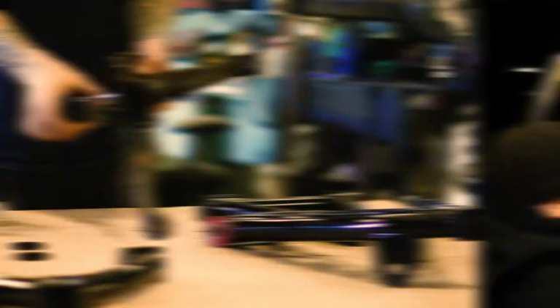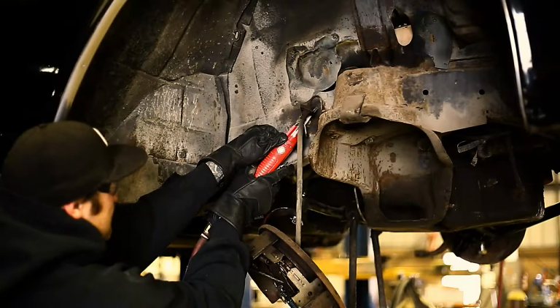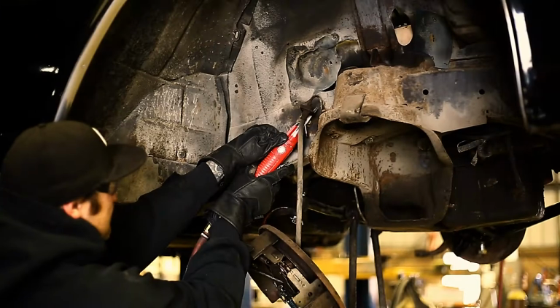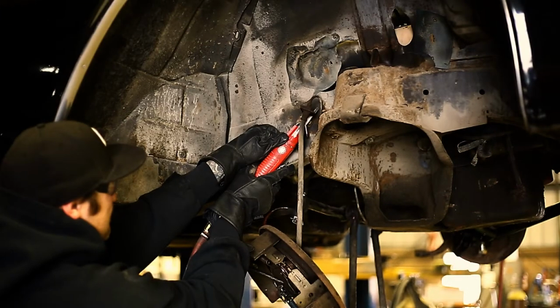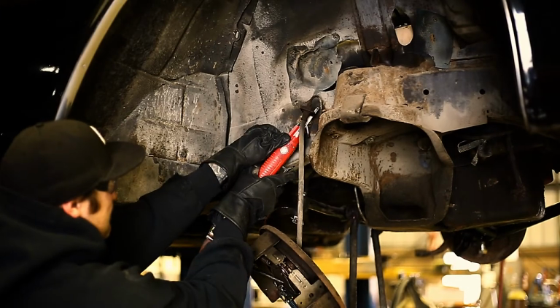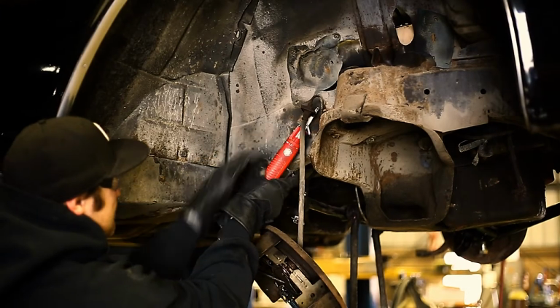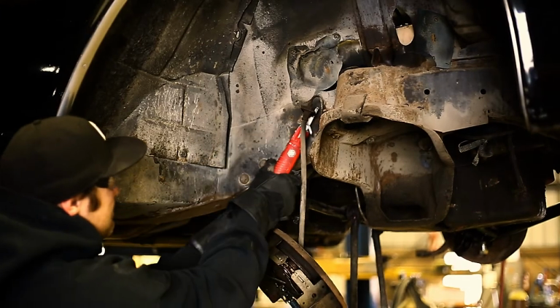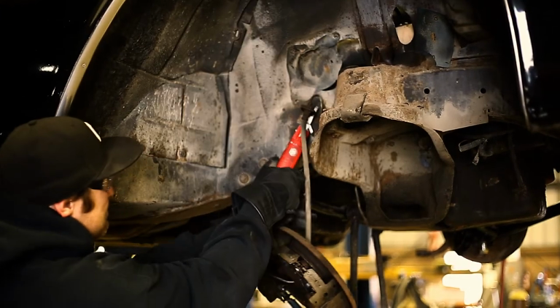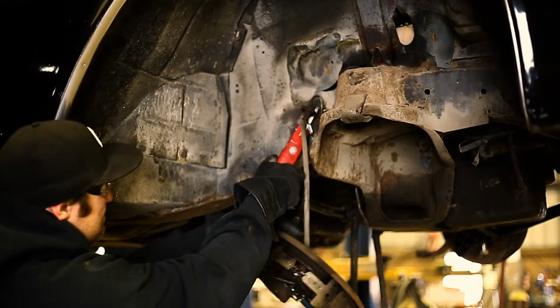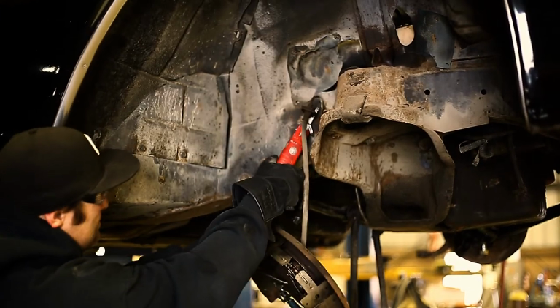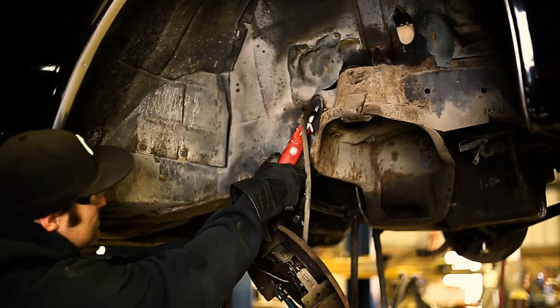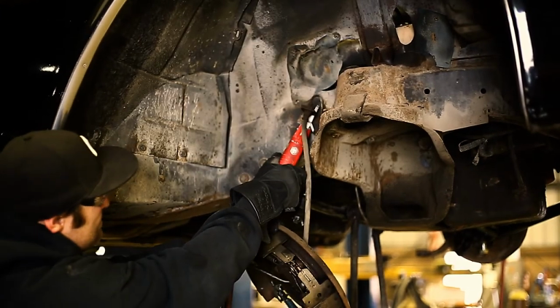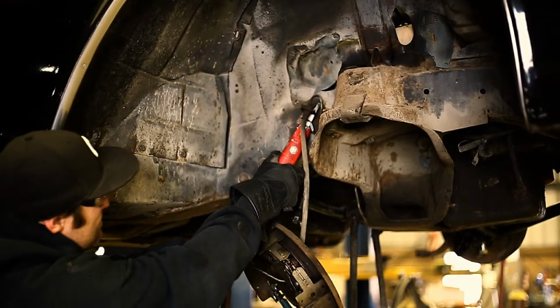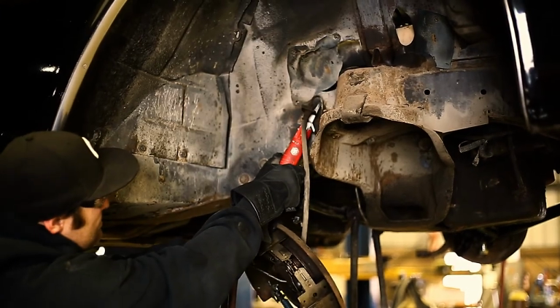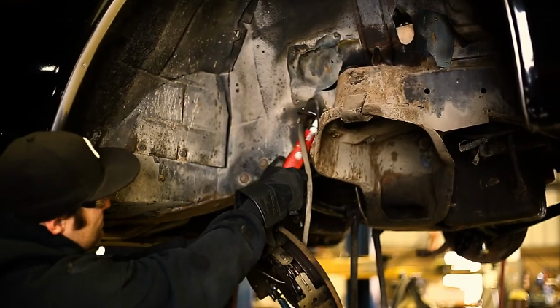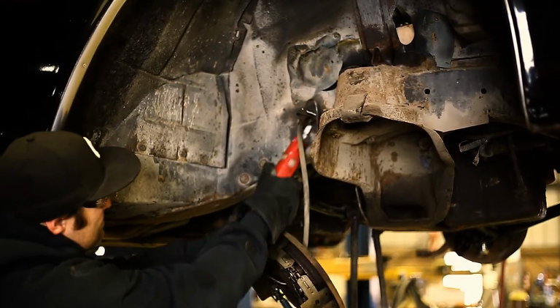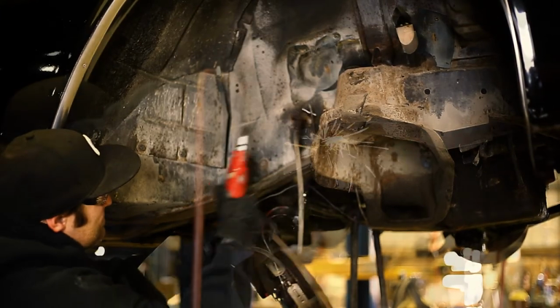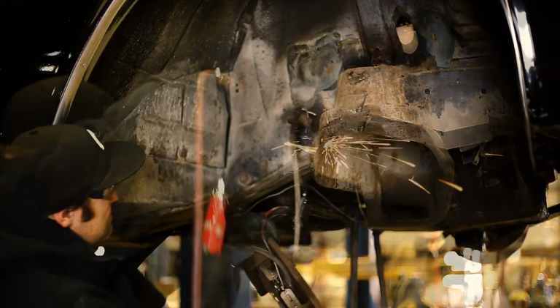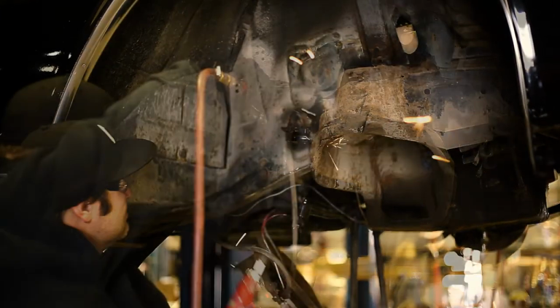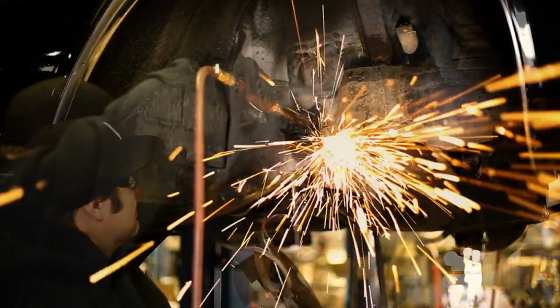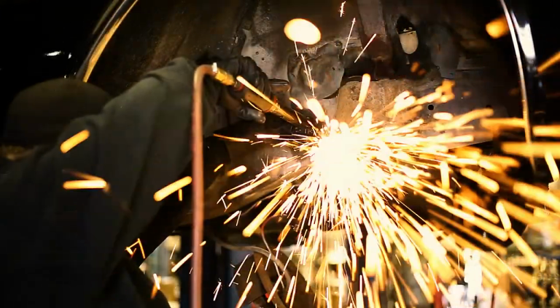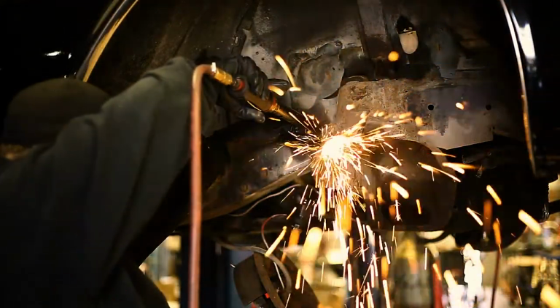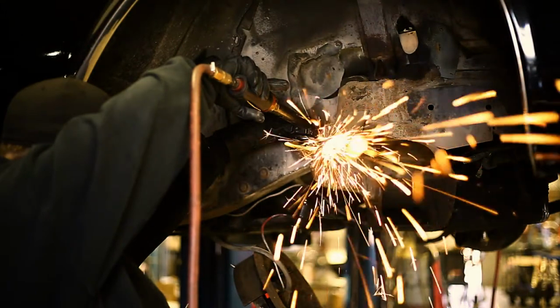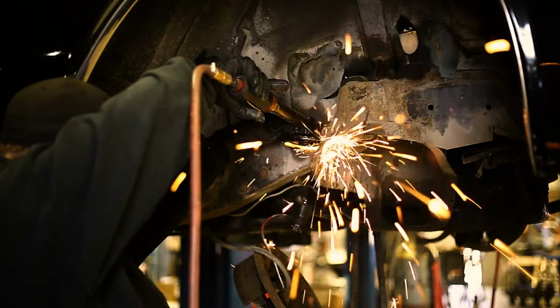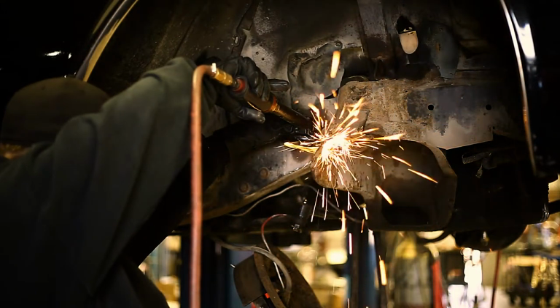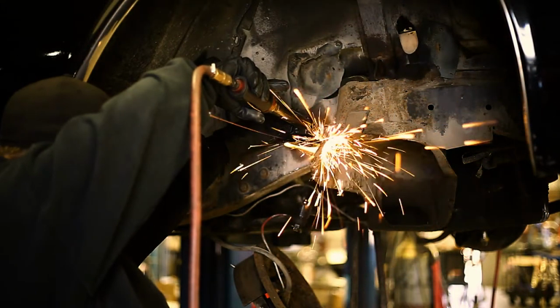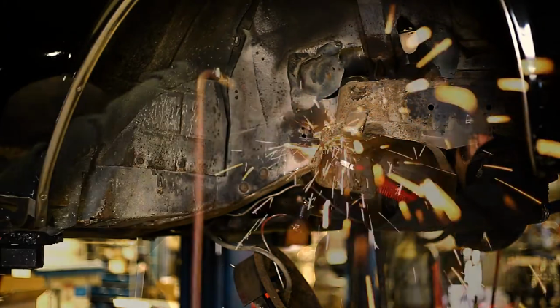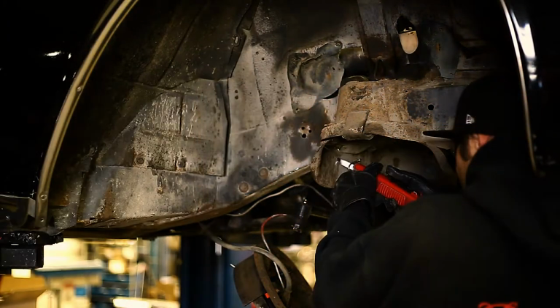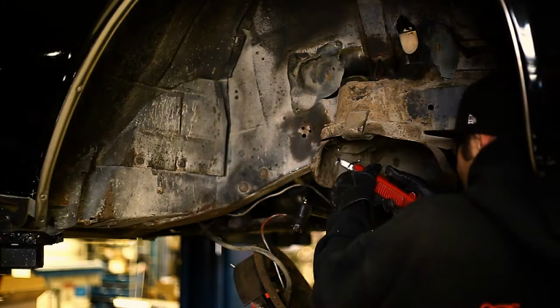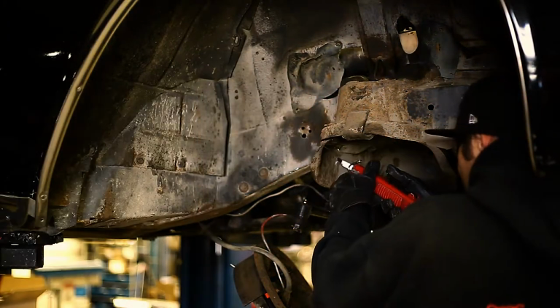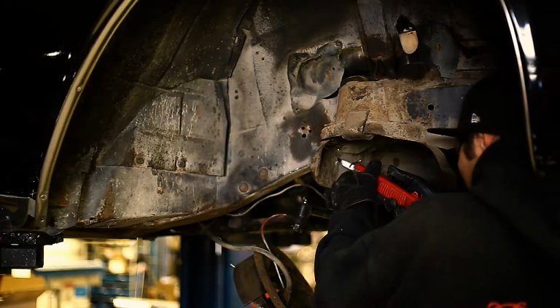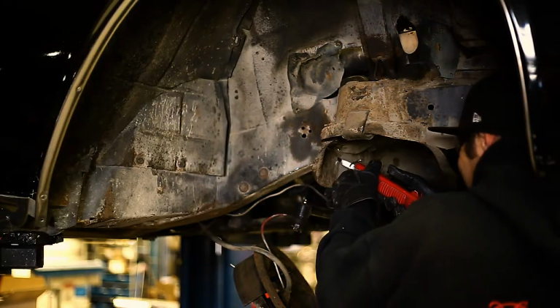It's time to prep for the new suspension by cutting the brake line tab off. Once removed and out of the way, we can now cut the frame for the shock clearance.